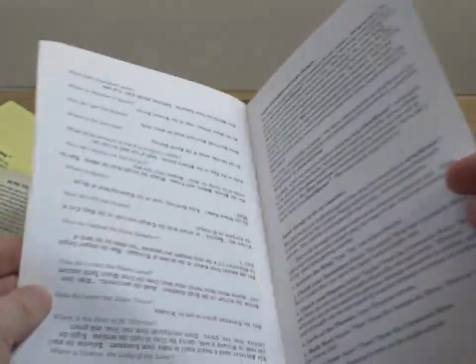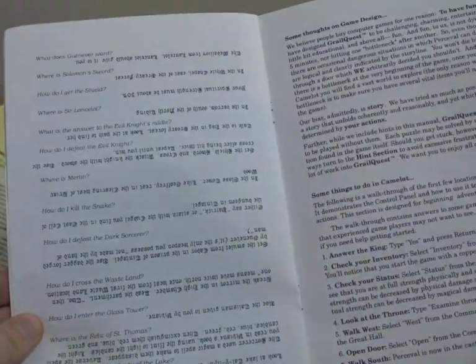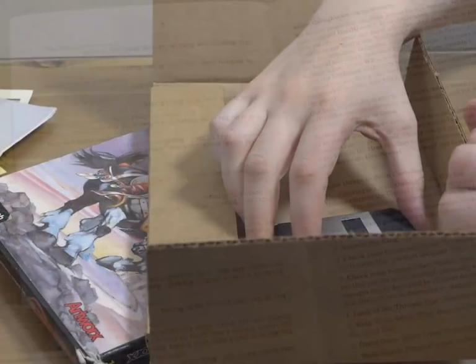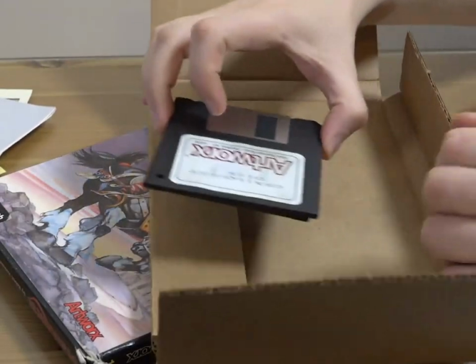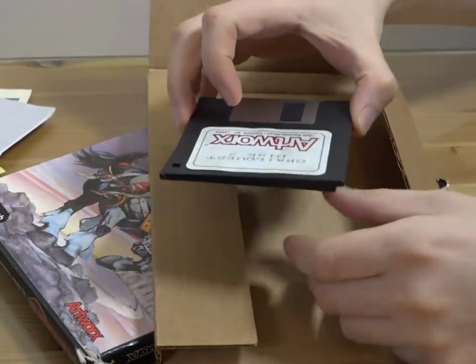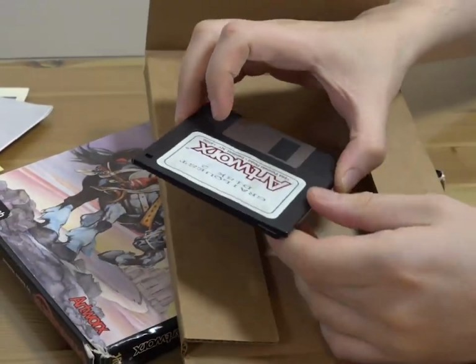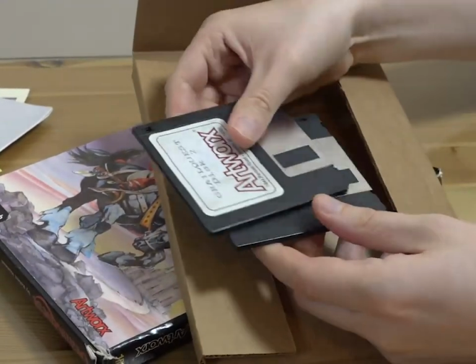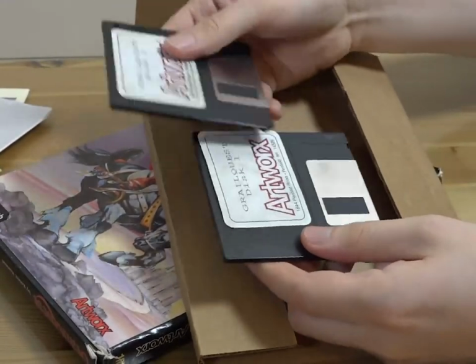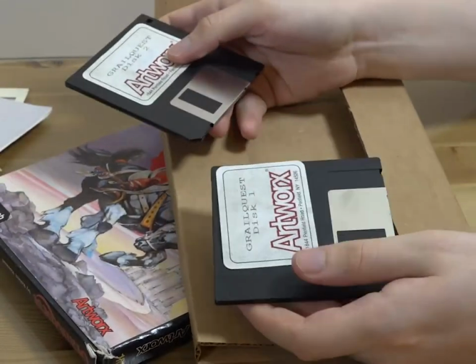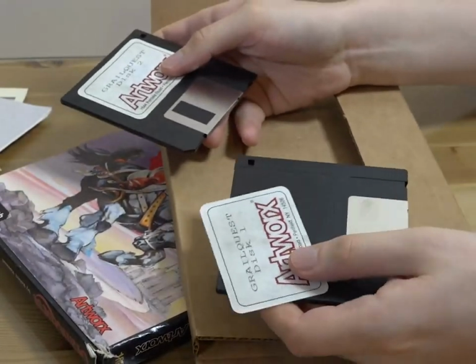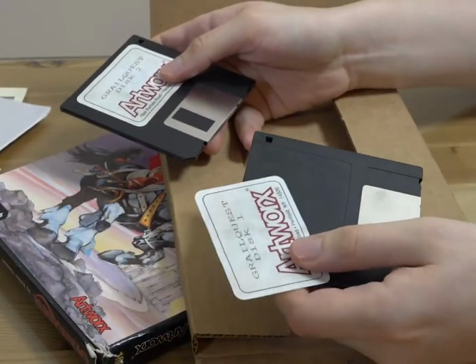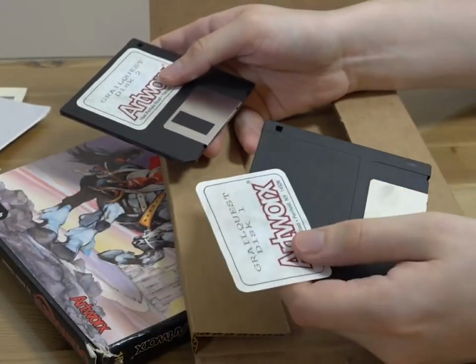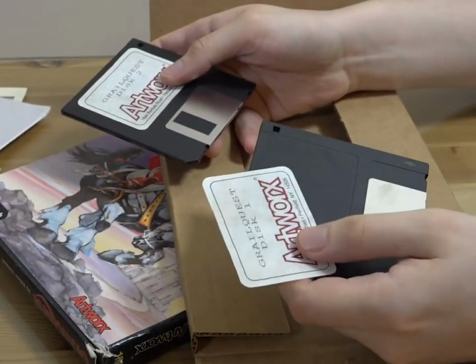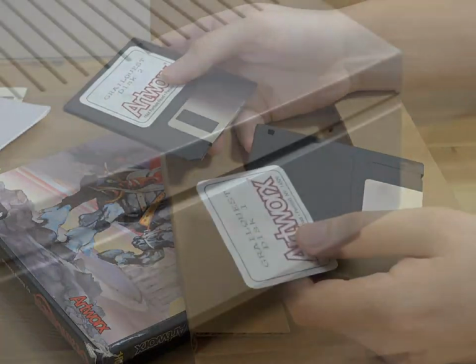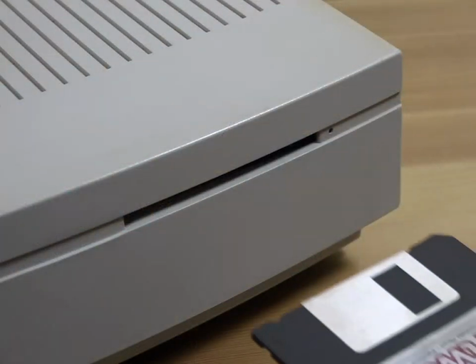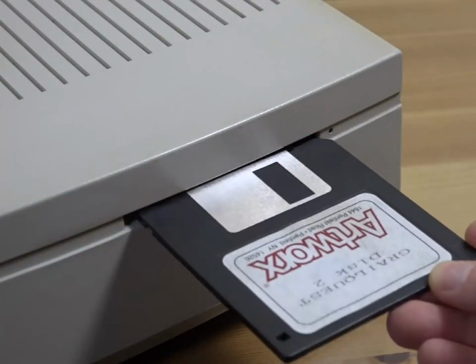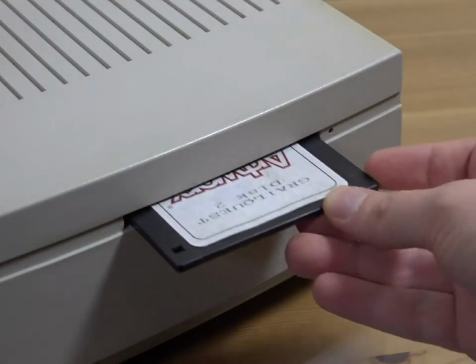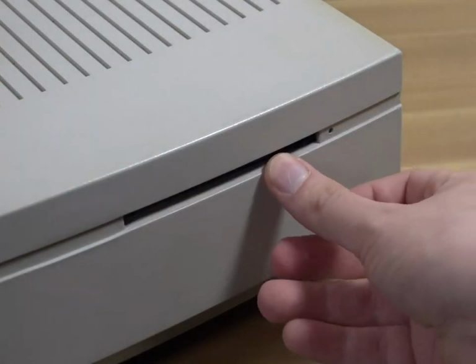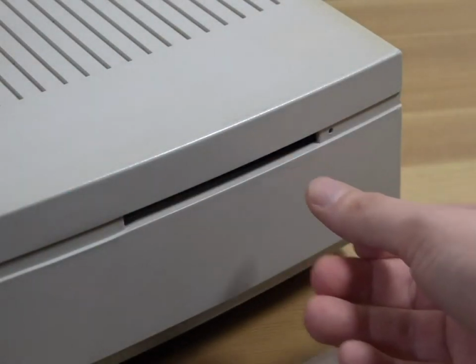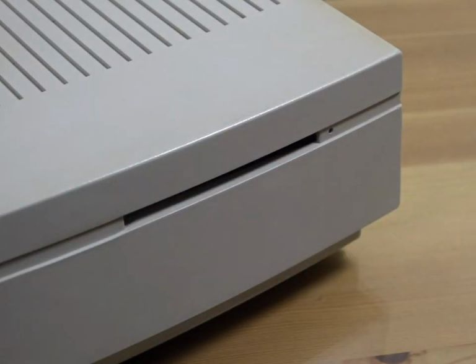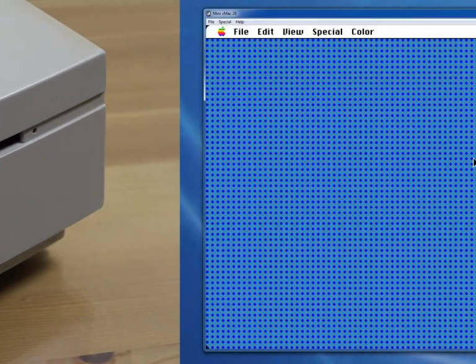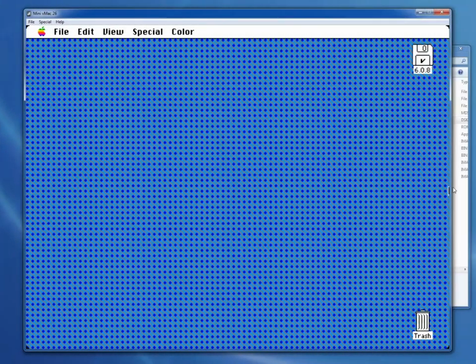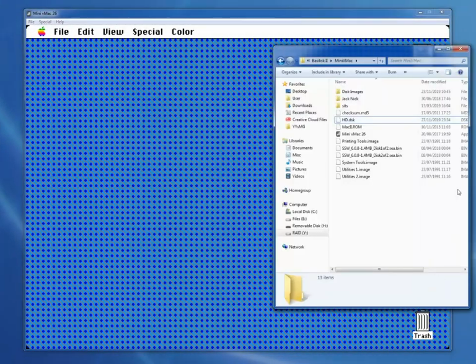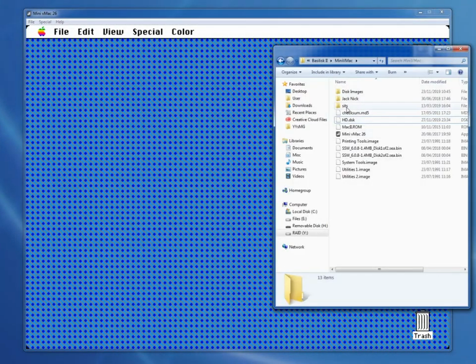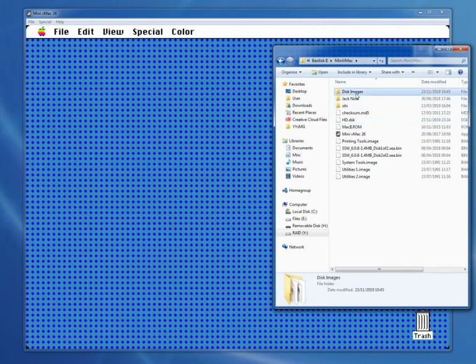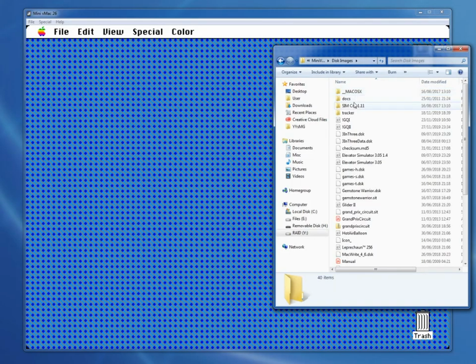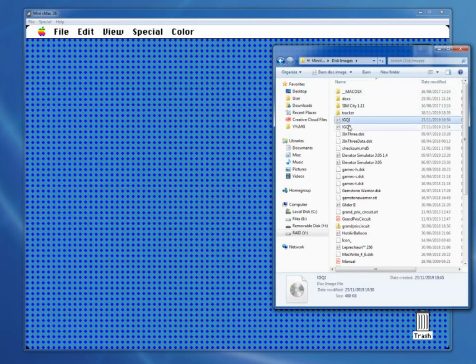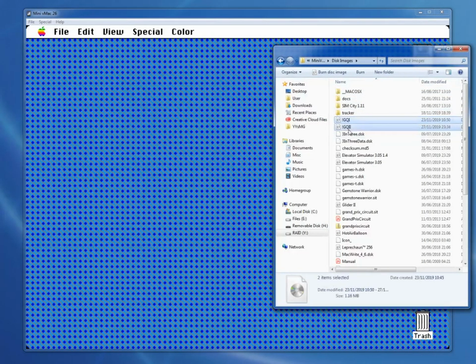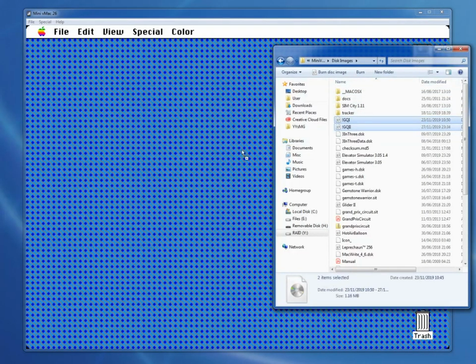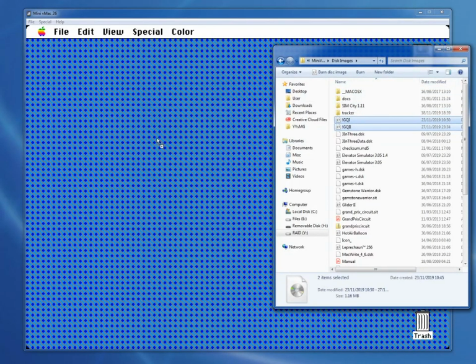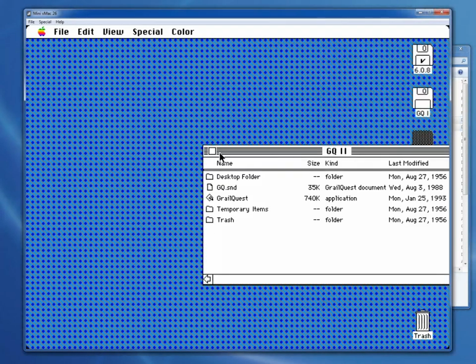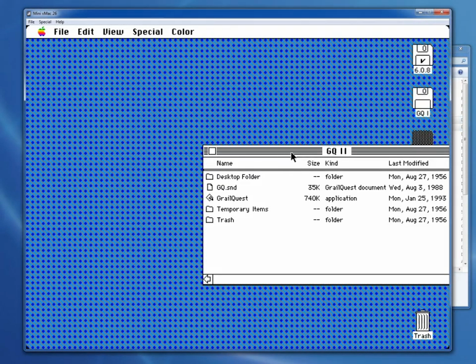The discs themselves are moderately interesting — one is 400k, the other 800. If someone had an old Mac without a hard disc to copy one of these onto, there would be a lot of disc swapping. As it is, the two disc images get dragged into the Mini vMac window and mount themselves ready for use.